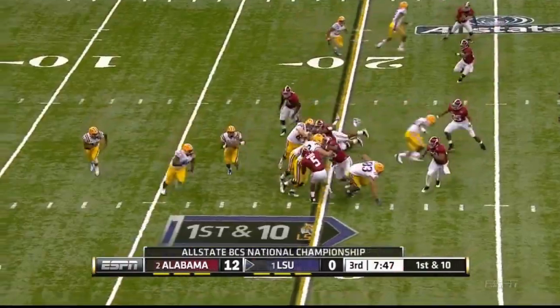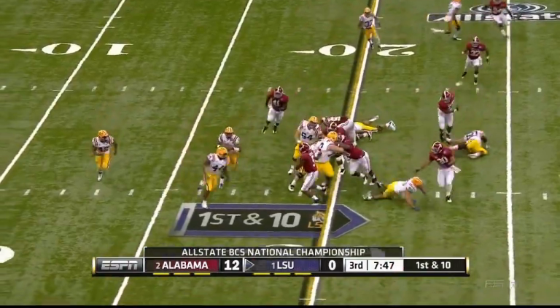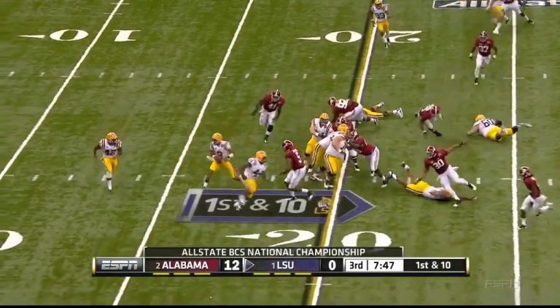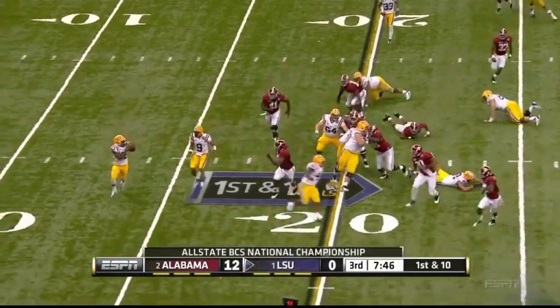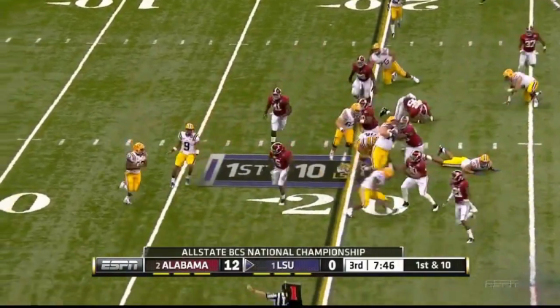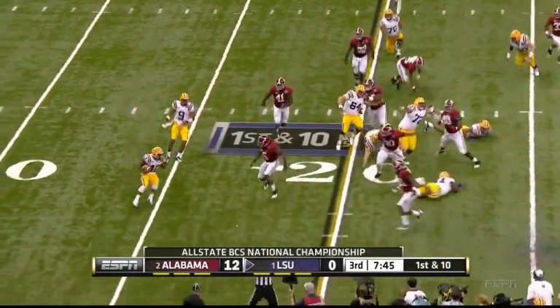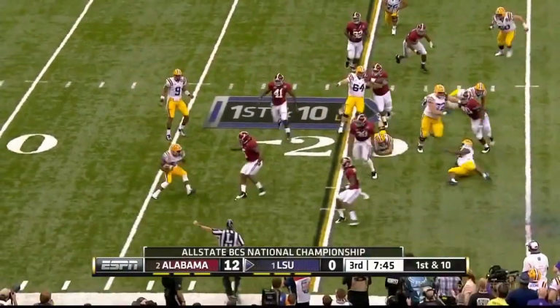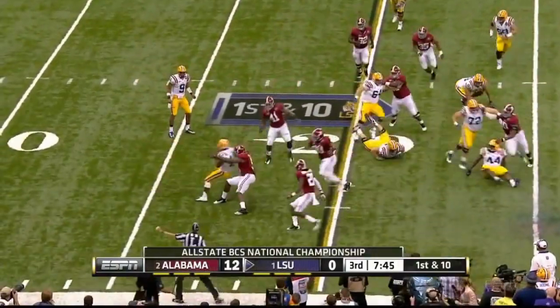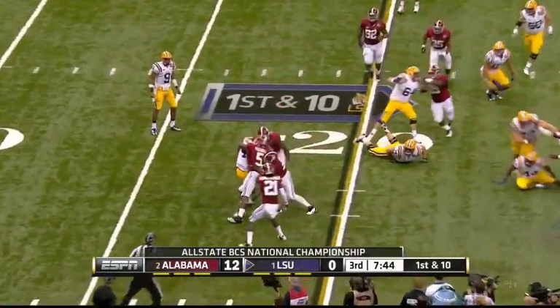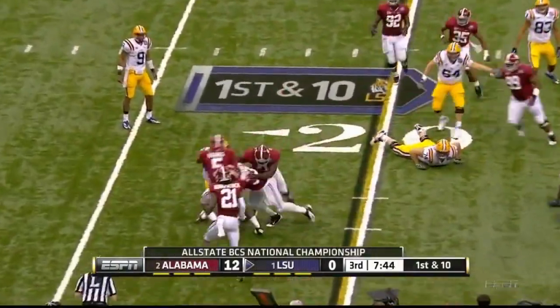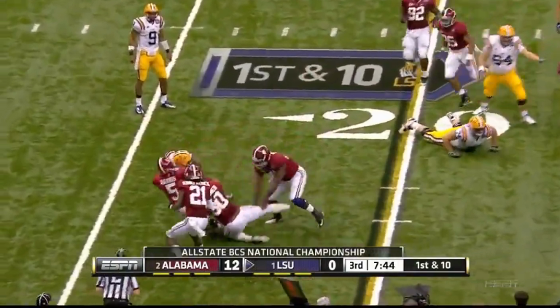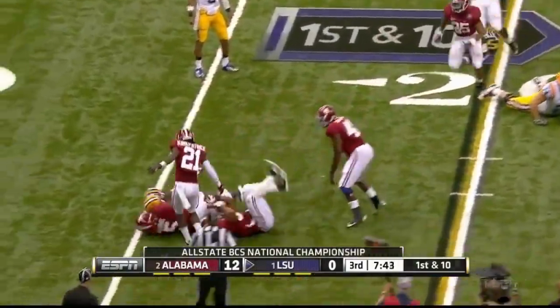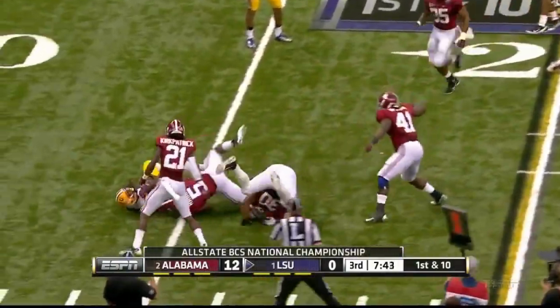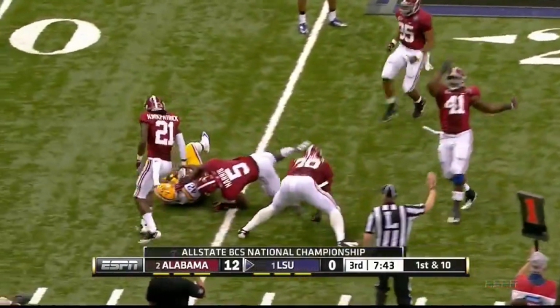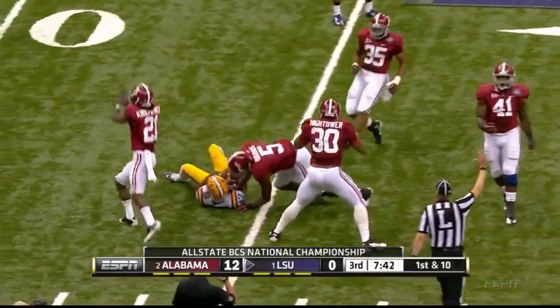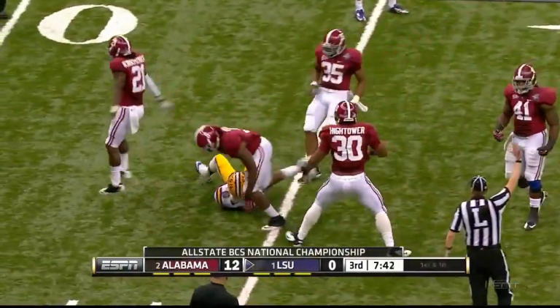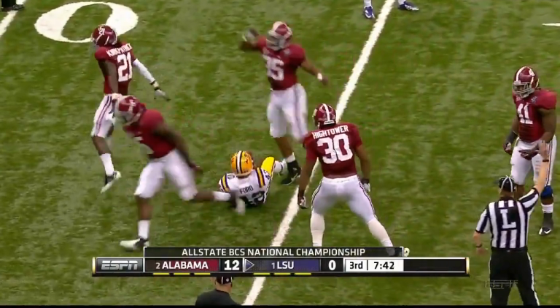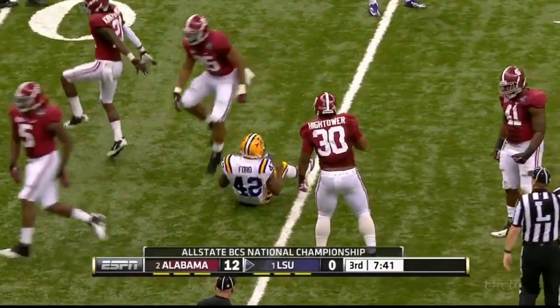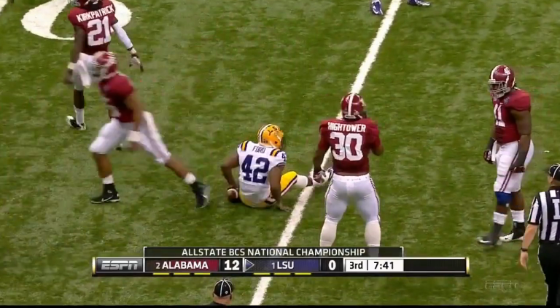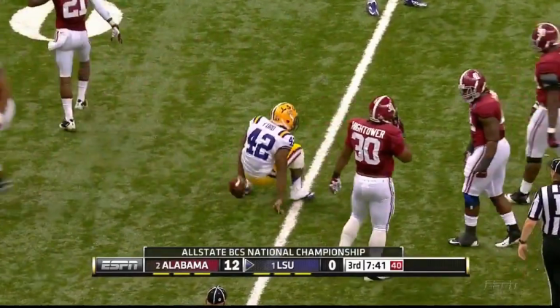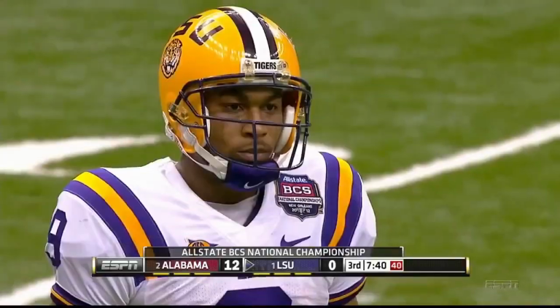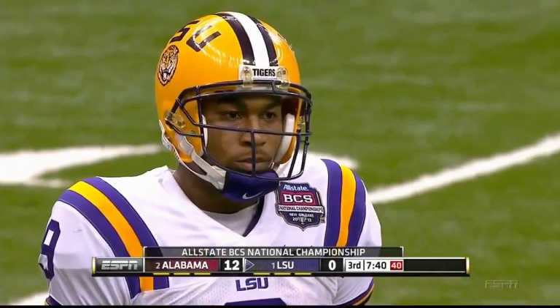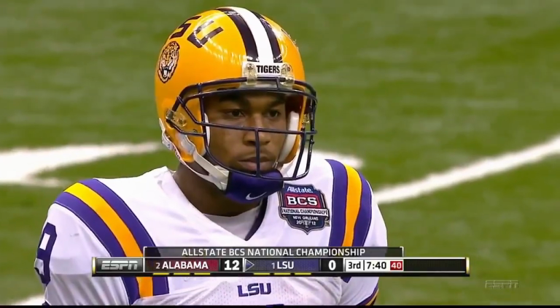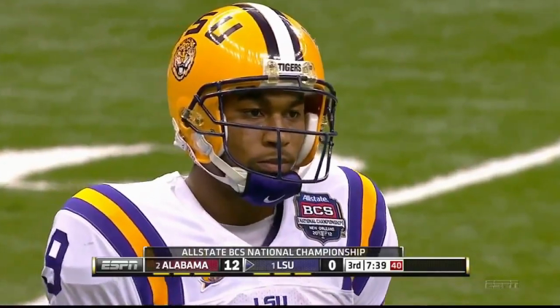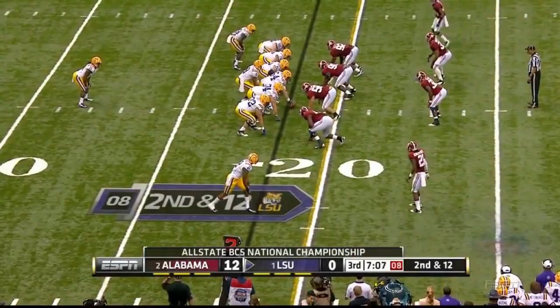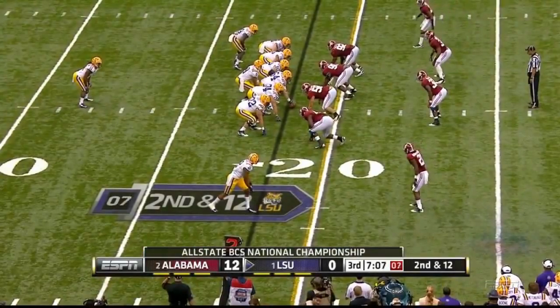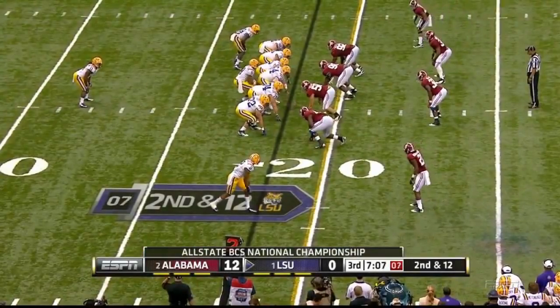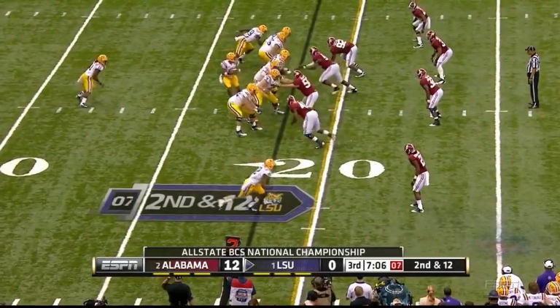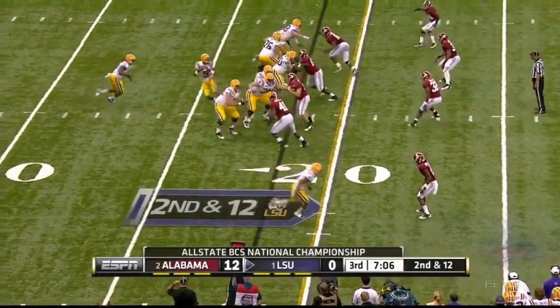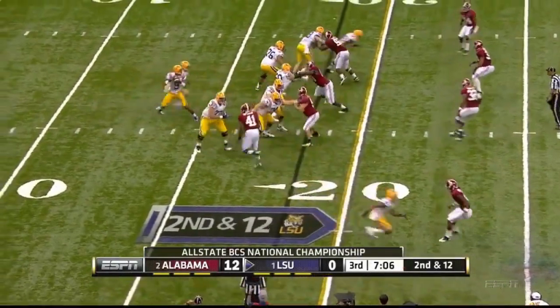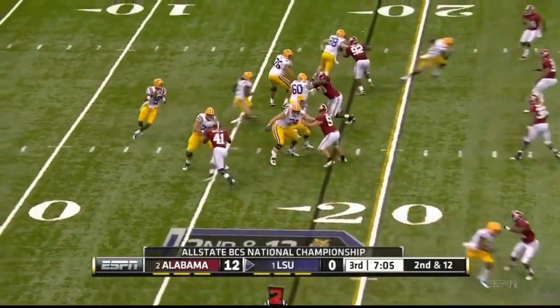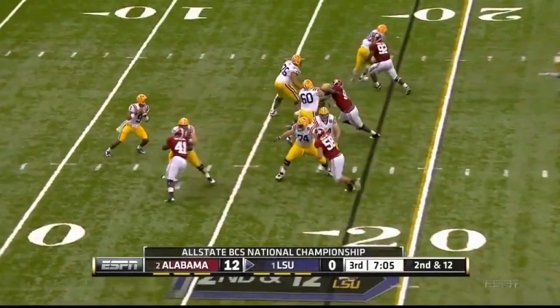And here comes the option. Here is Ford — could not get to the edge, and that was Jarrell Harris the linebacker. Need a dozen to get to the first down marker.